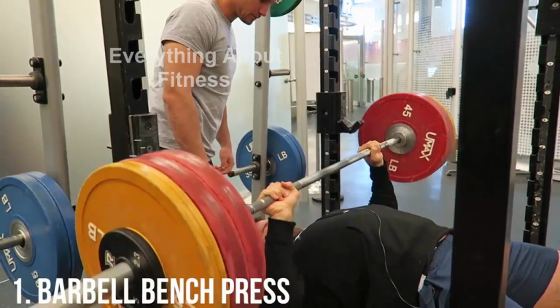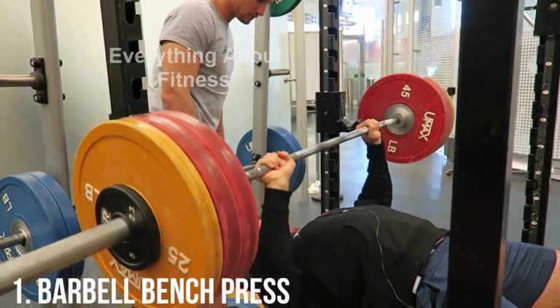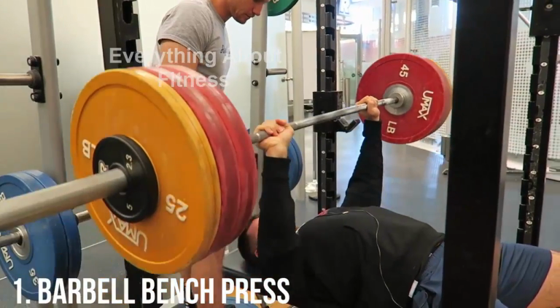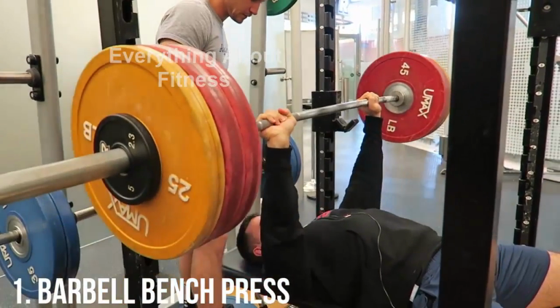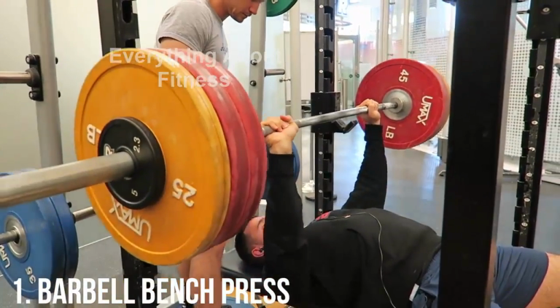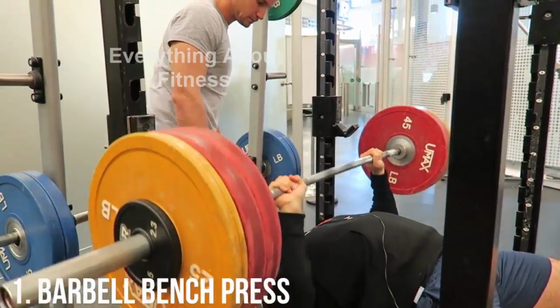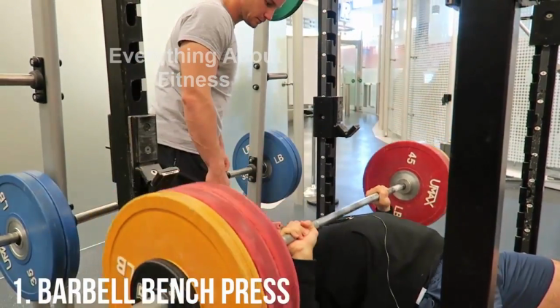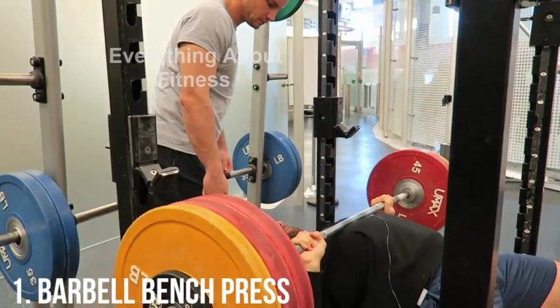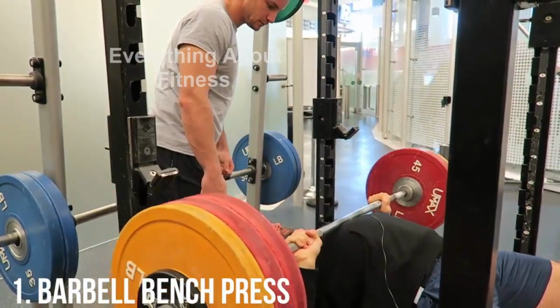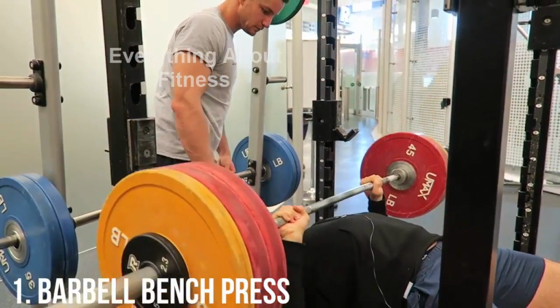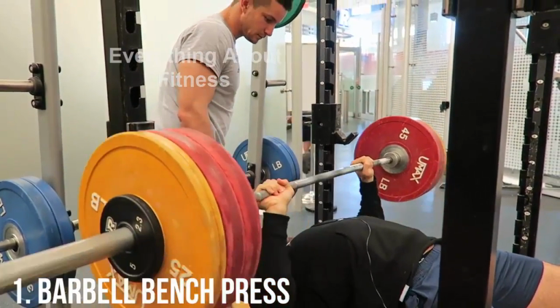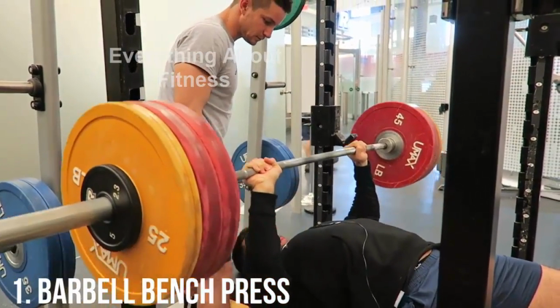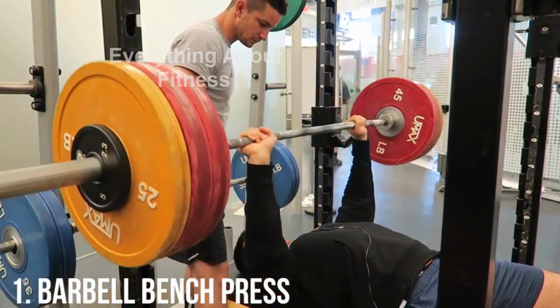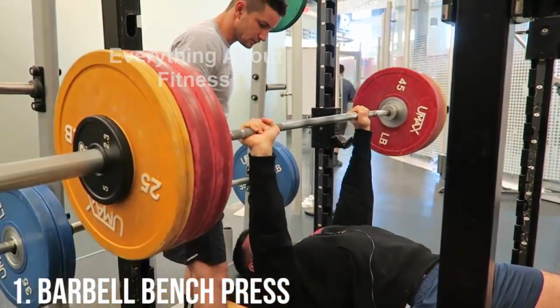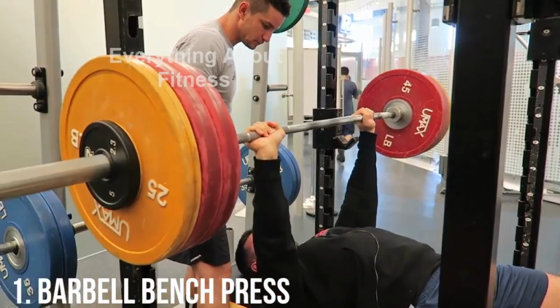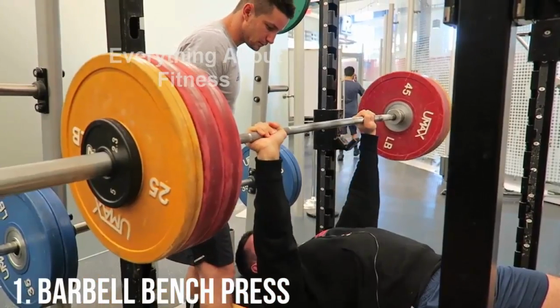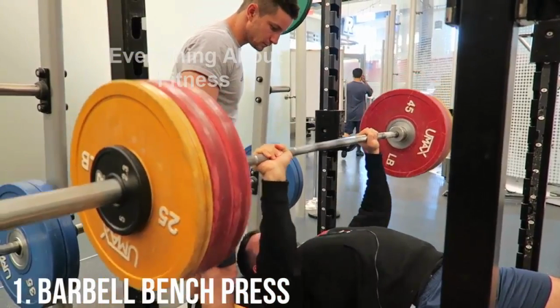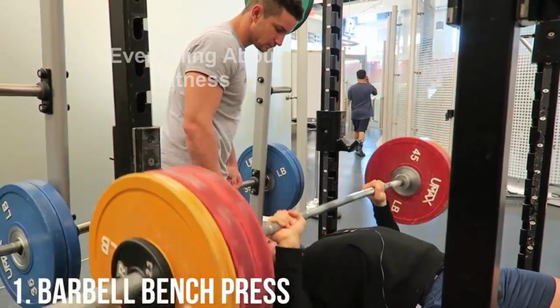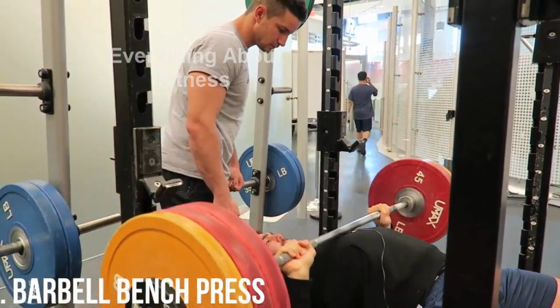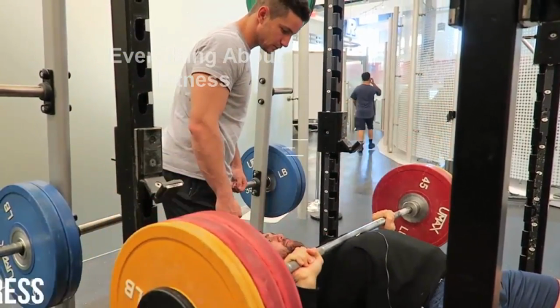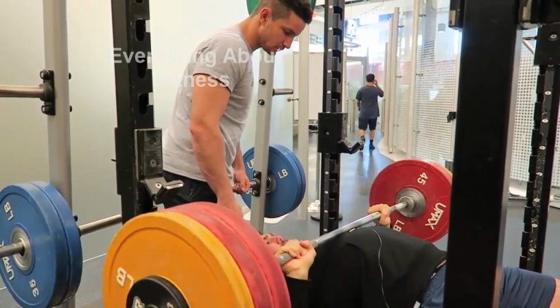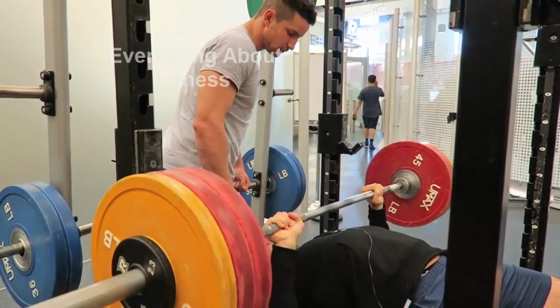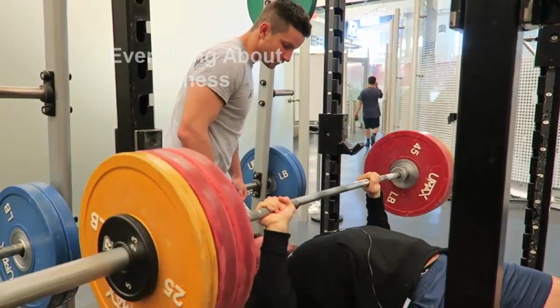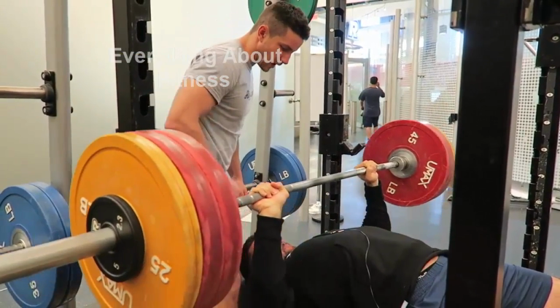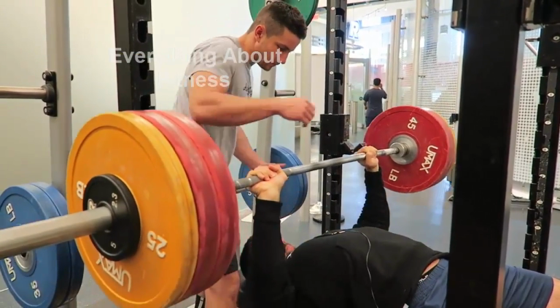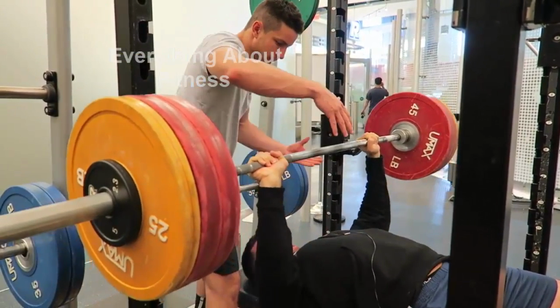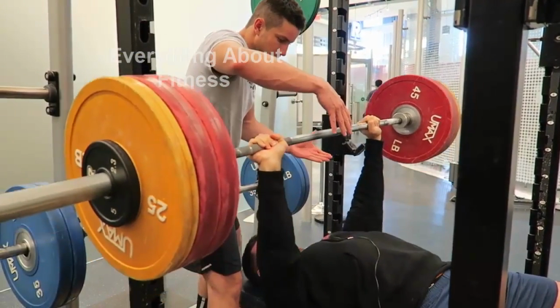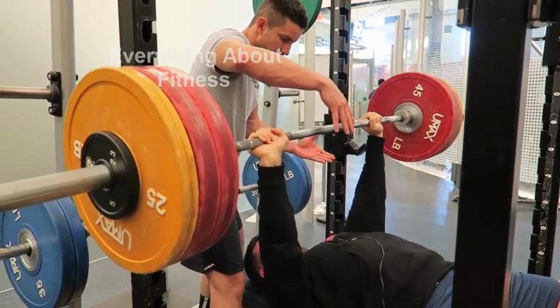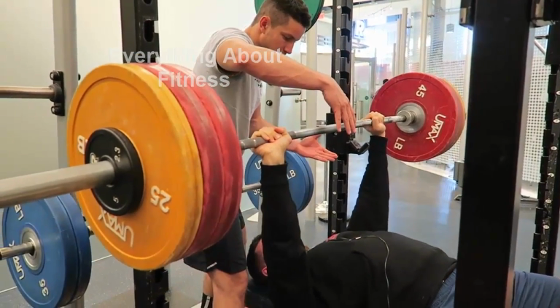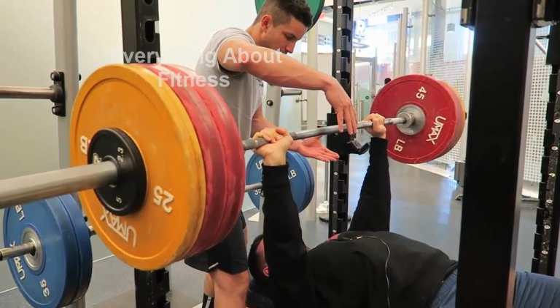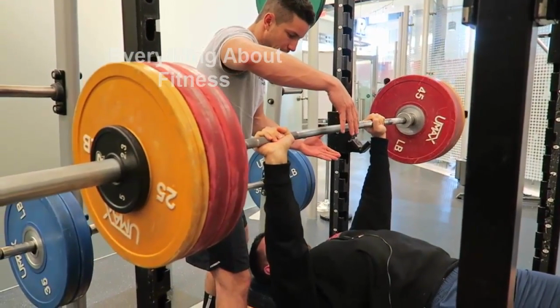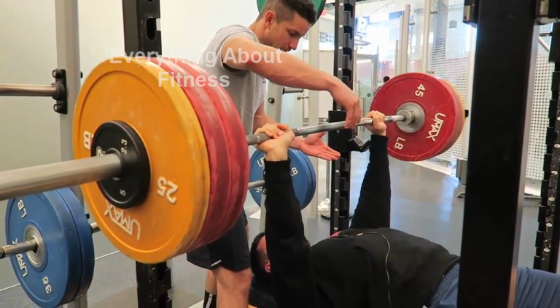What's going on guys? Thank you so much for clicking on the video. We're going to jump right into it. This is without a doubt the best chest muscle building exercise.